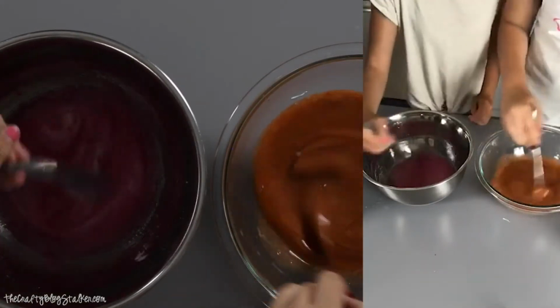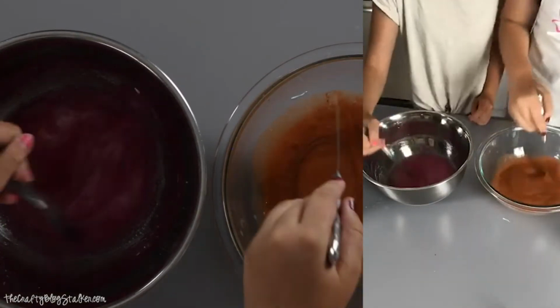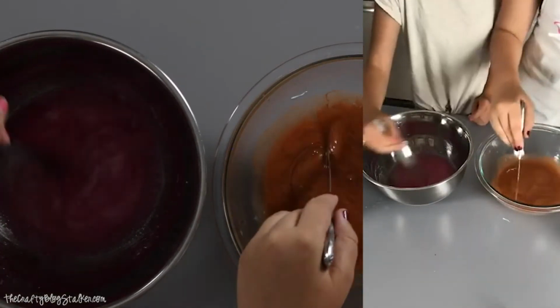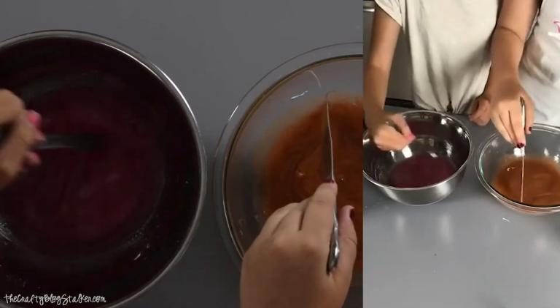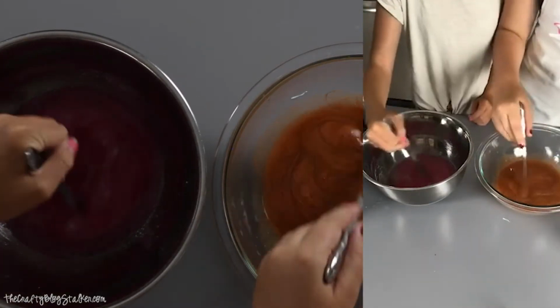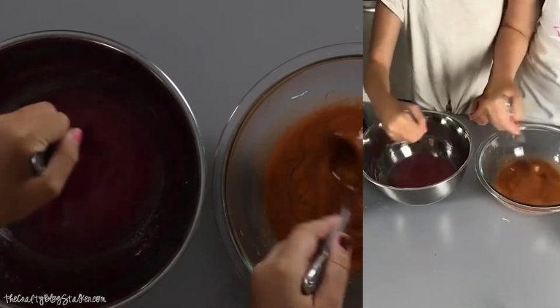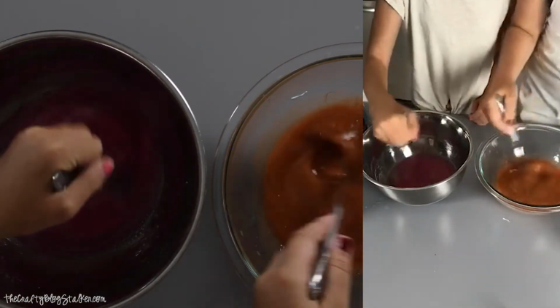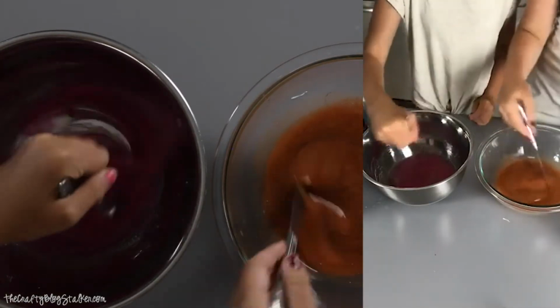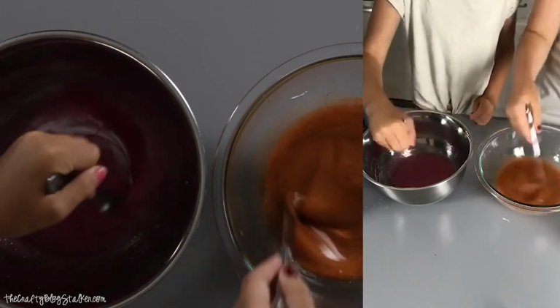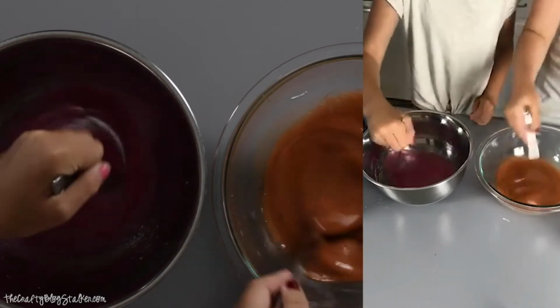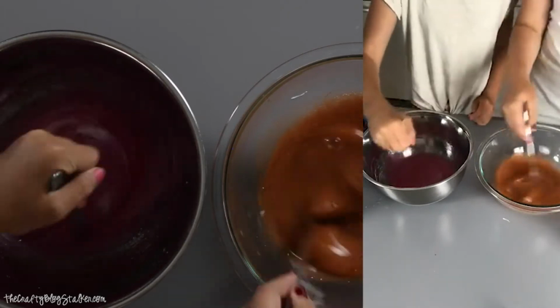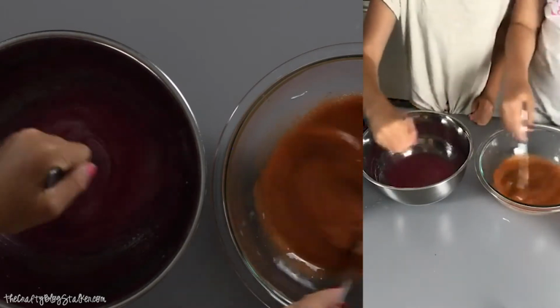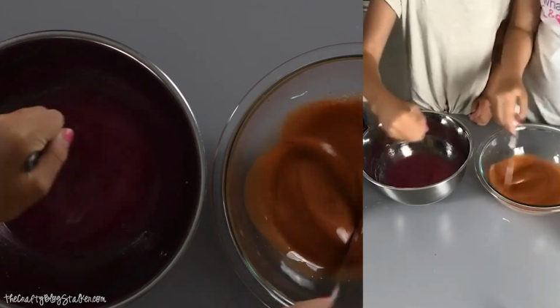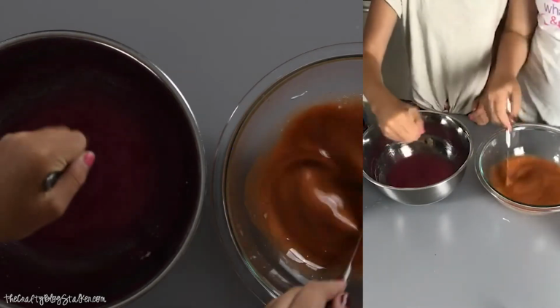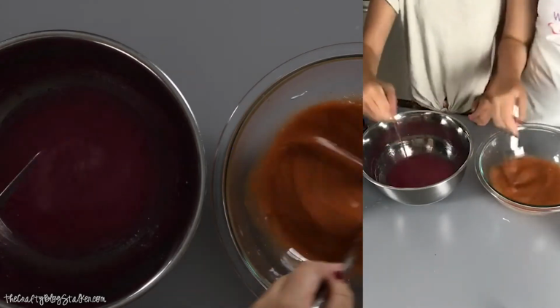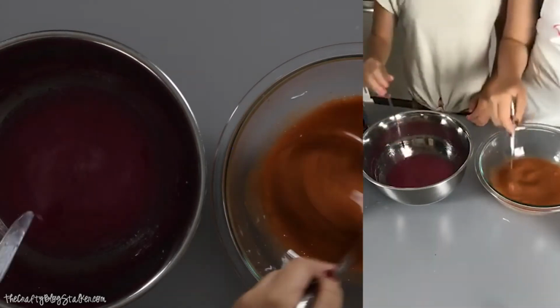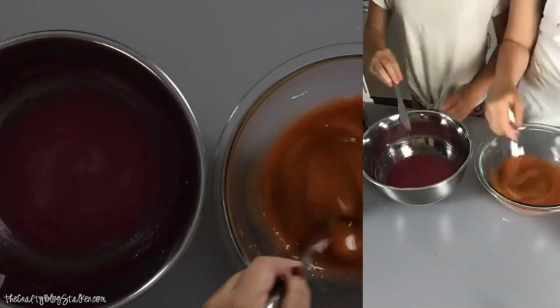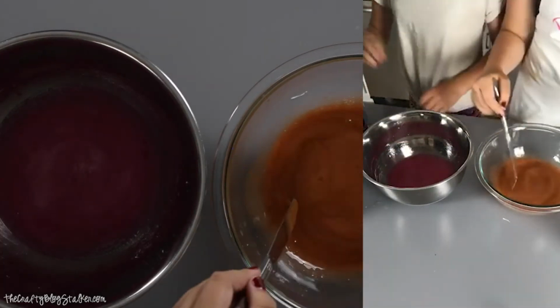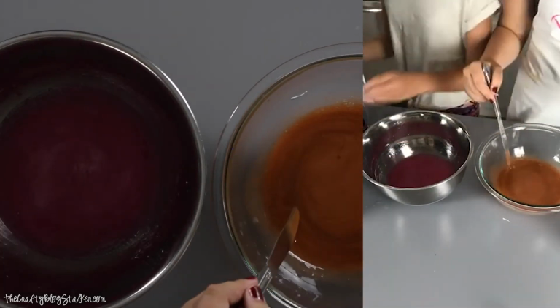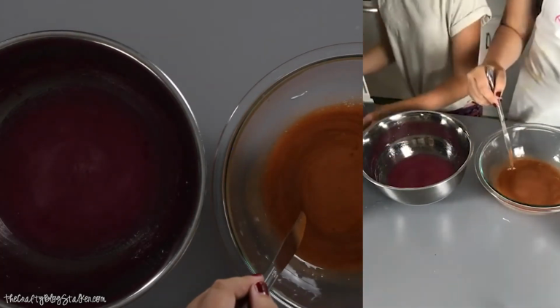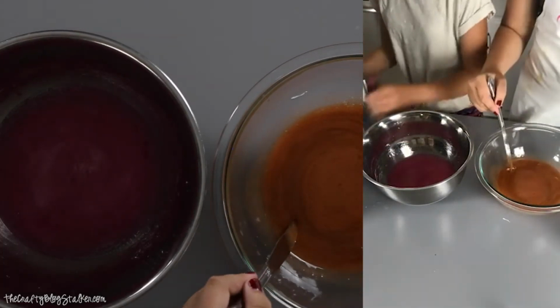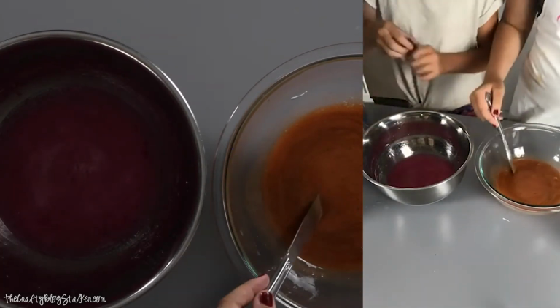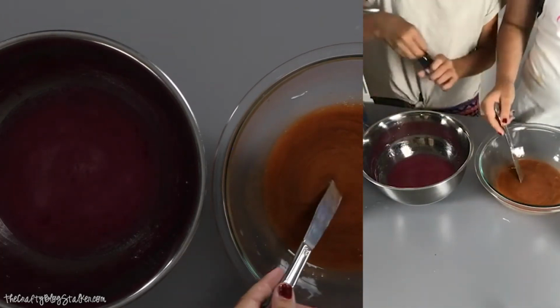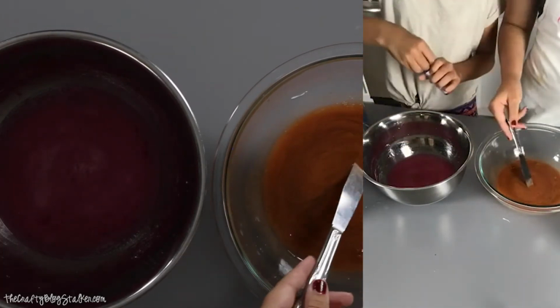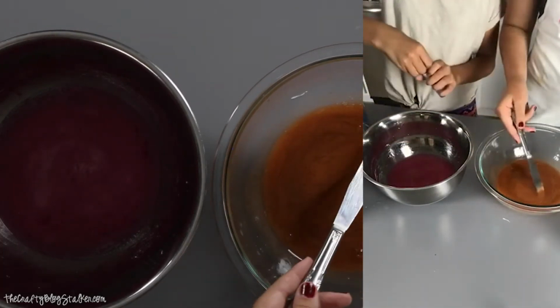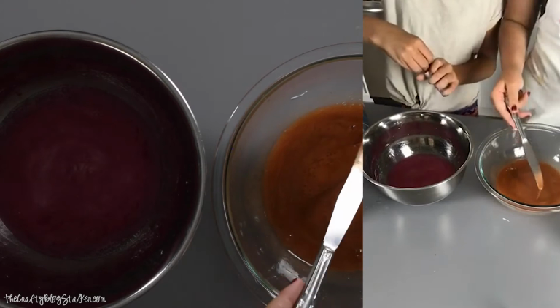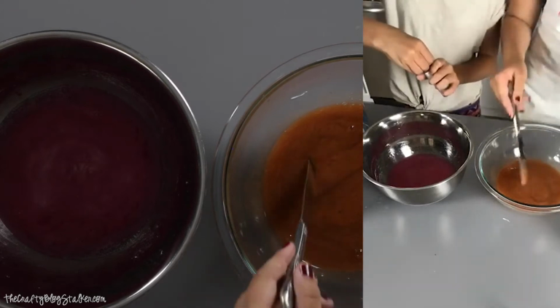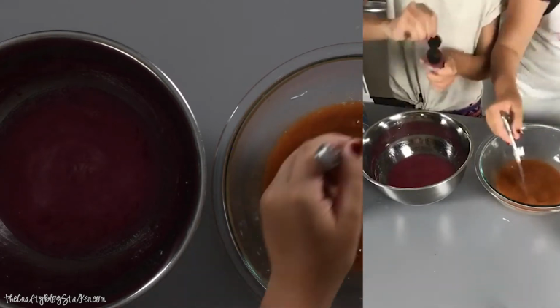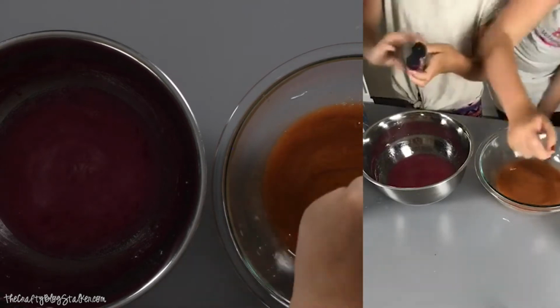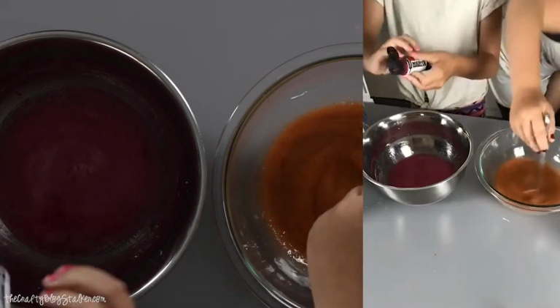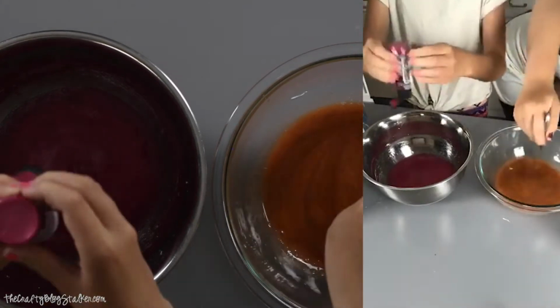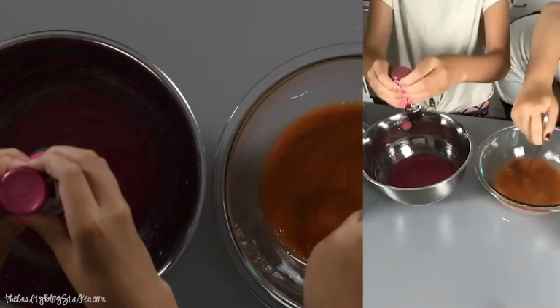Don't add too much. Just don't. You can totally add more. Allie's is cool — that cool copper color.